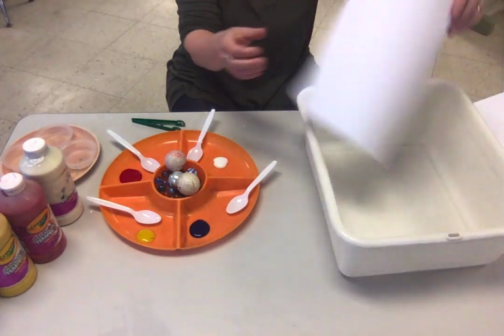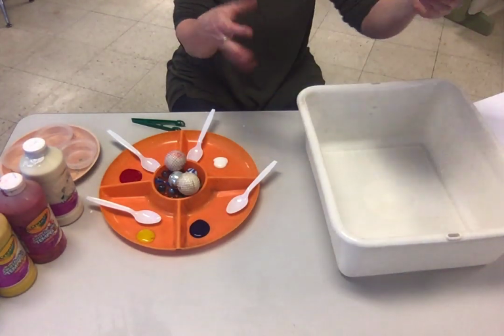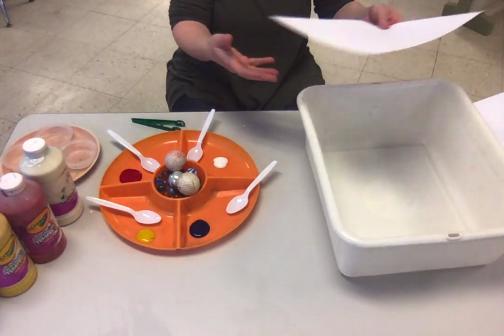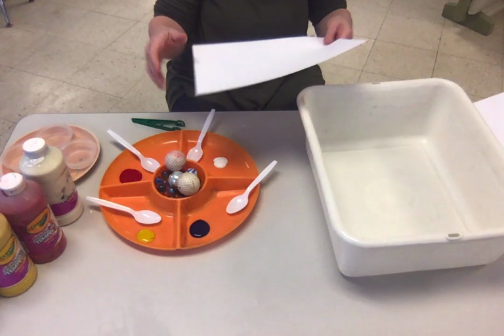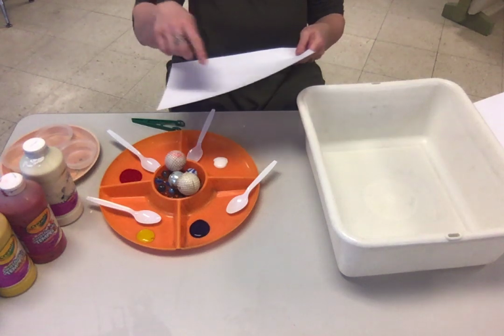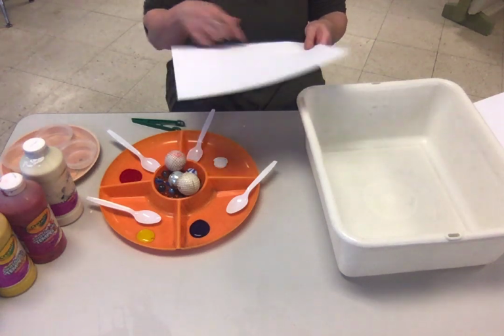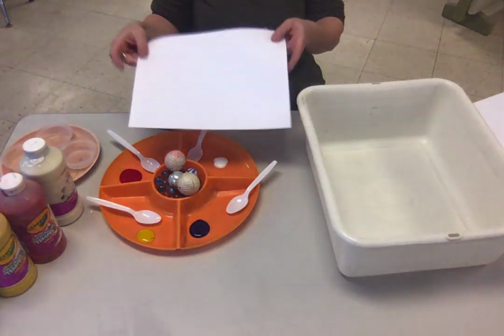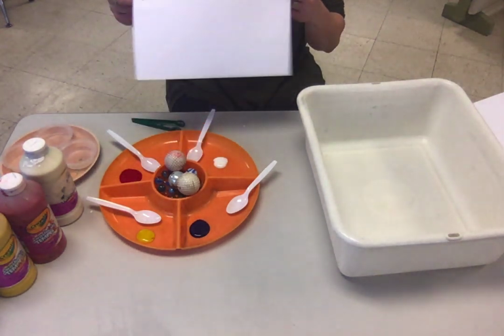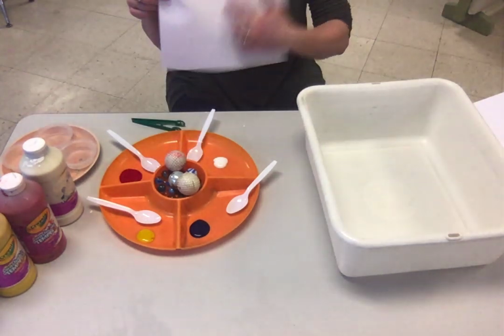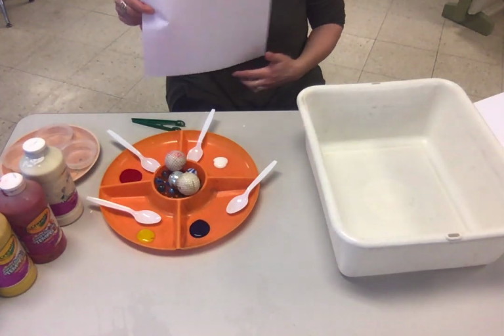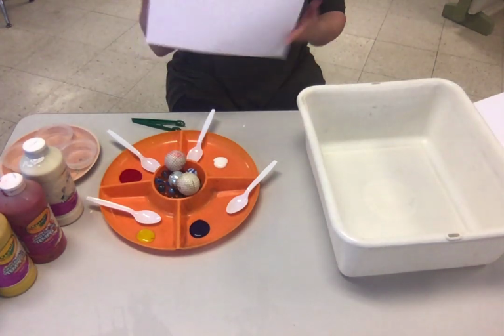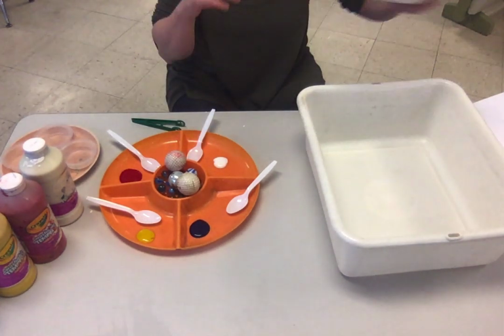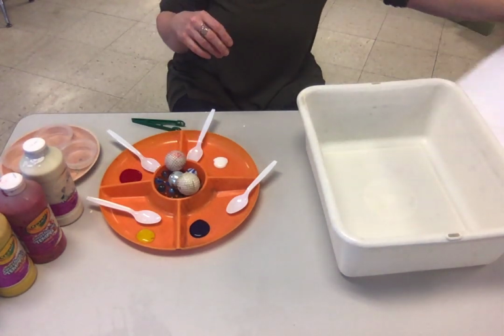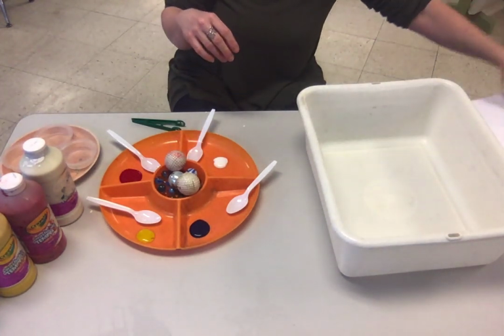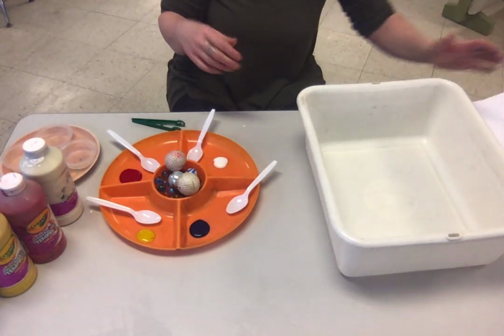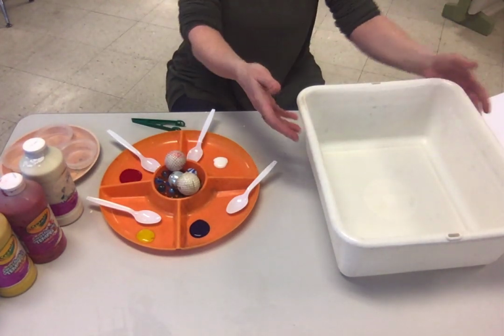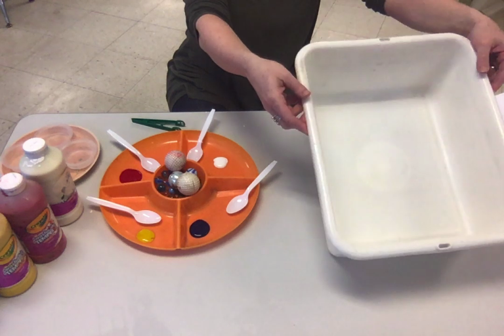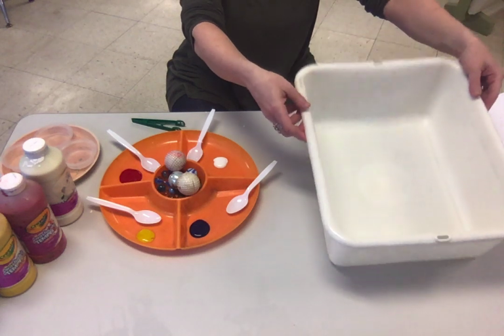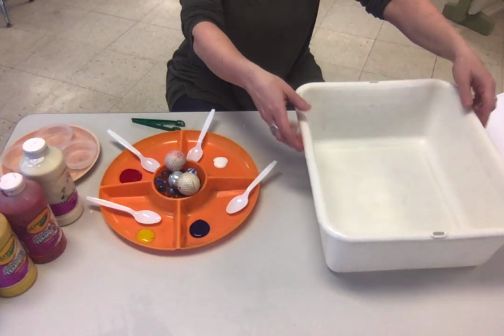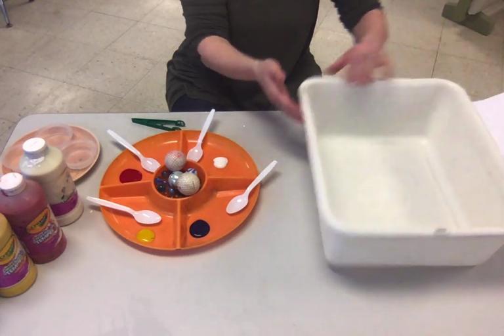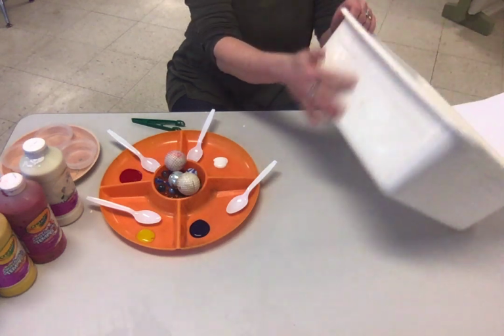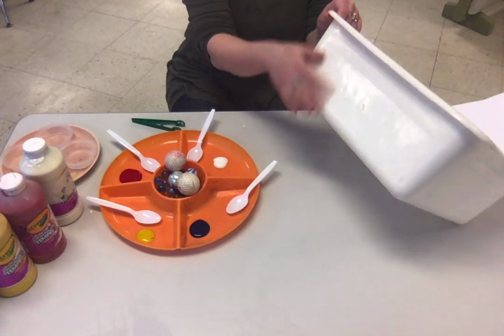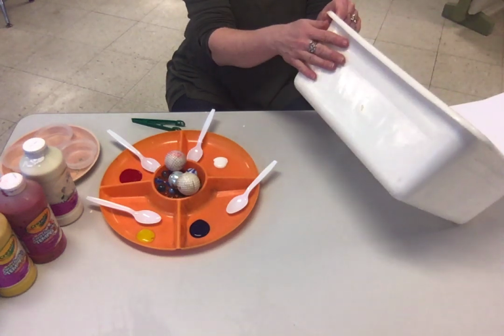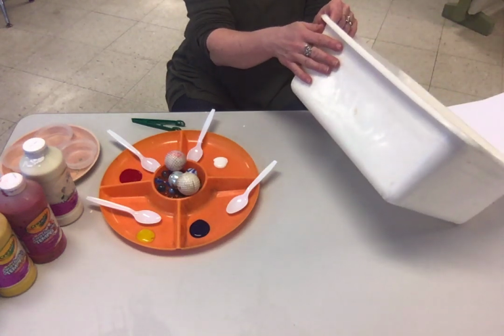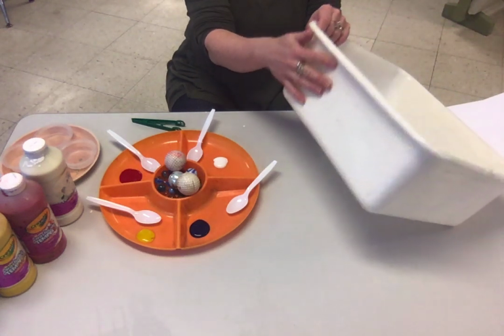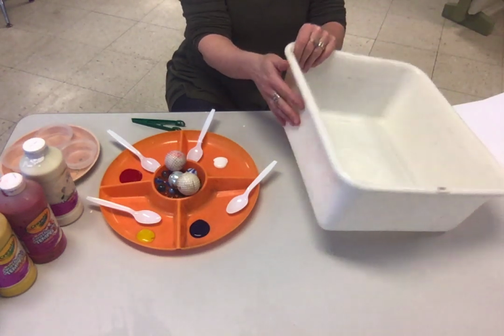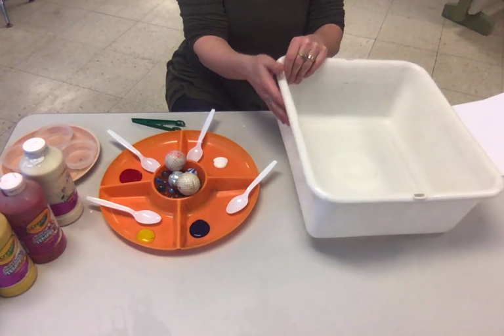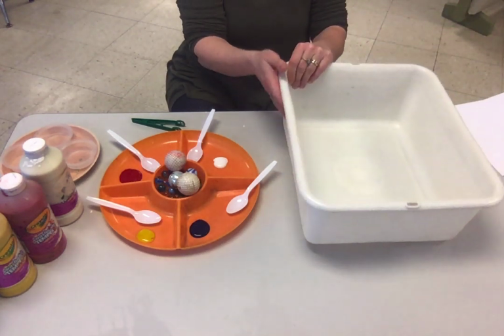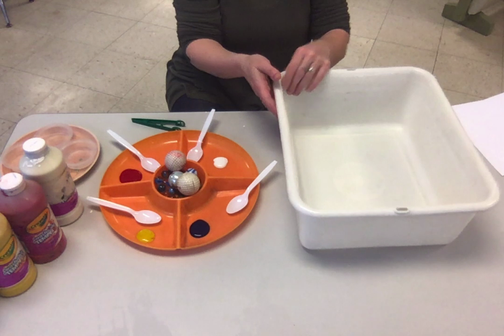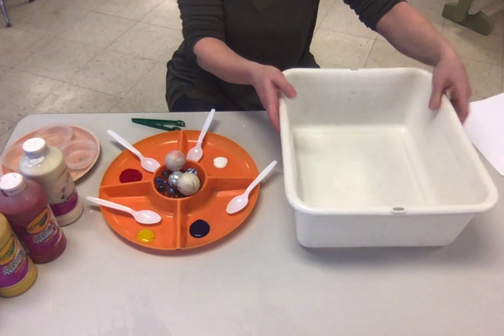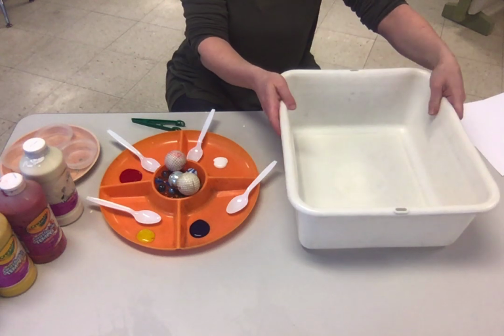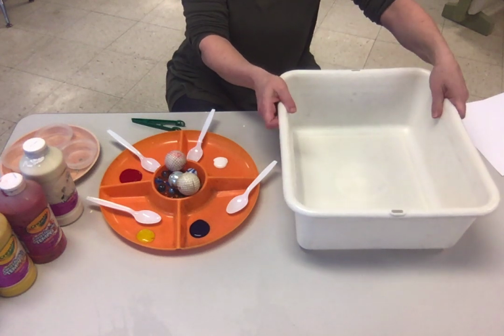If you have a small bucket, you could always cut the paper in half. It doesn't have to be so deep, but you'll discover why it's nice to have it deep.